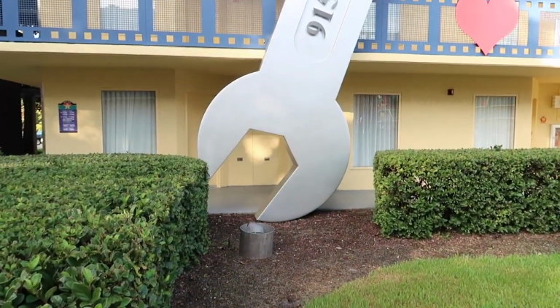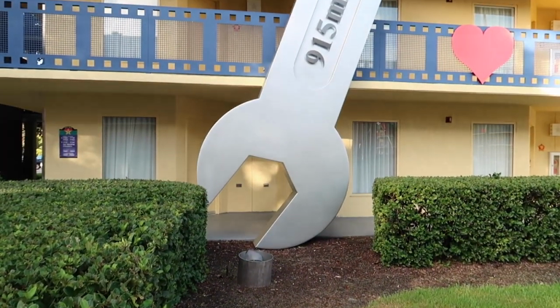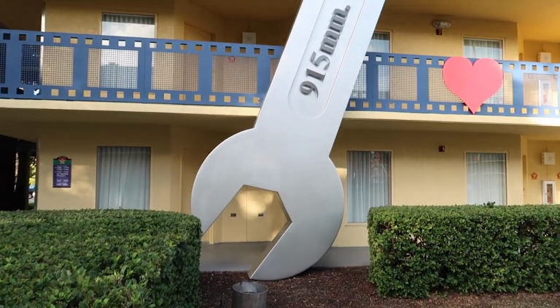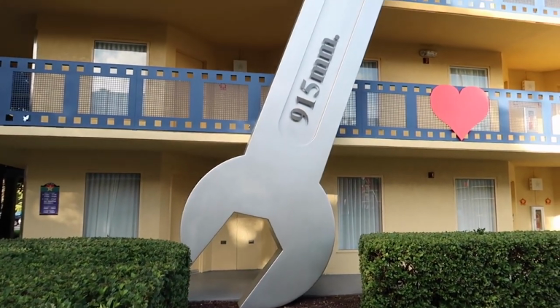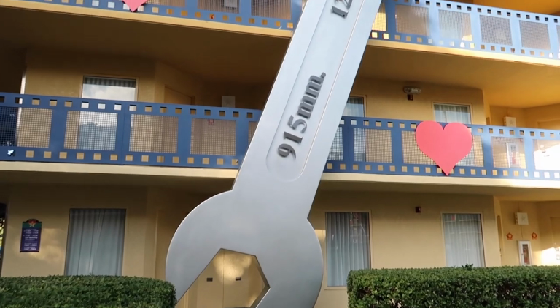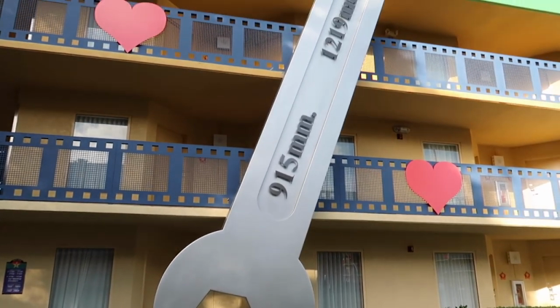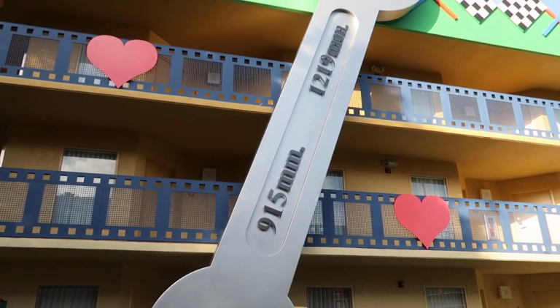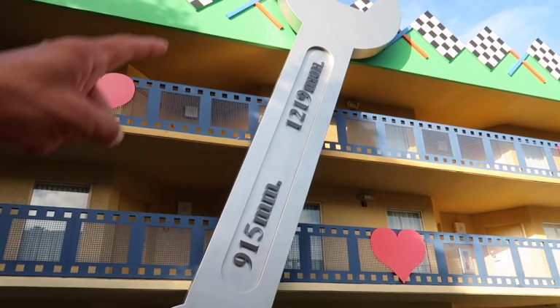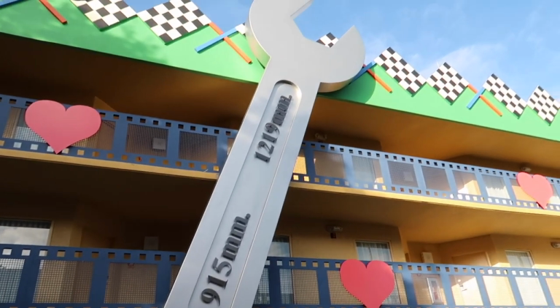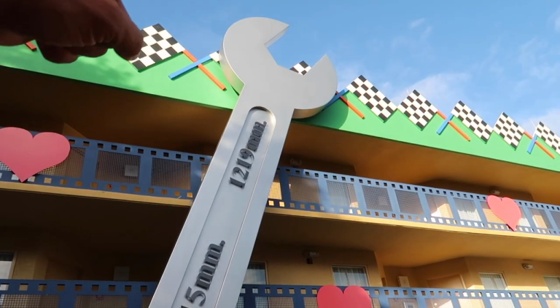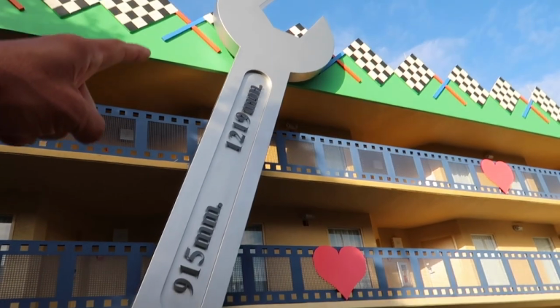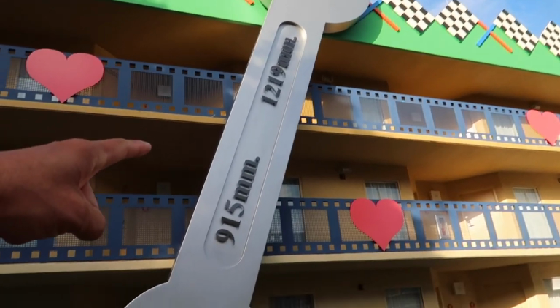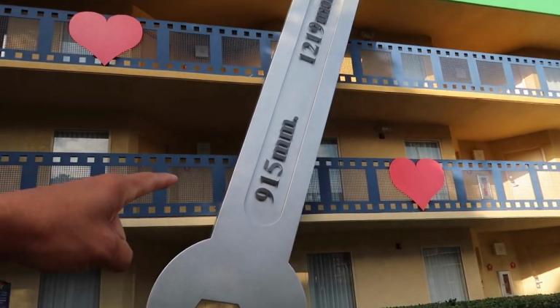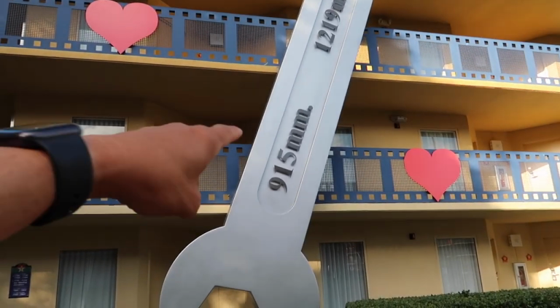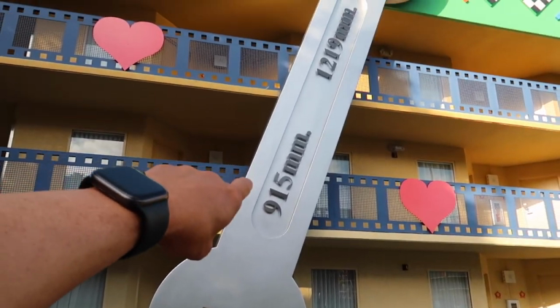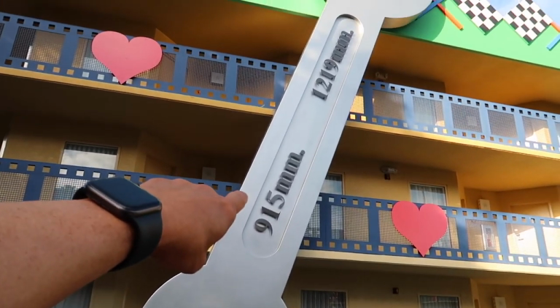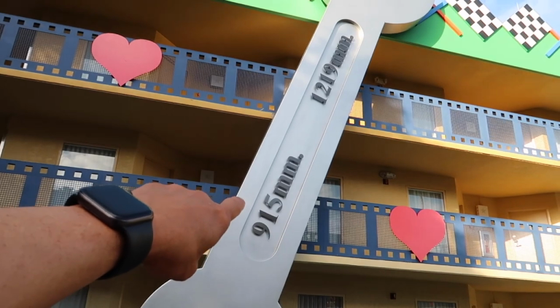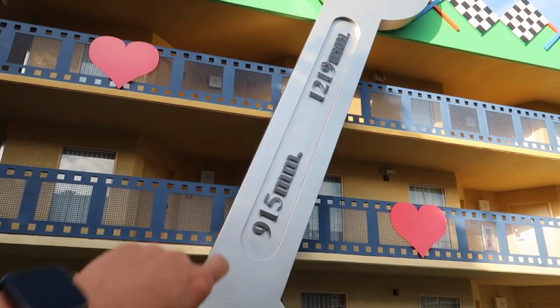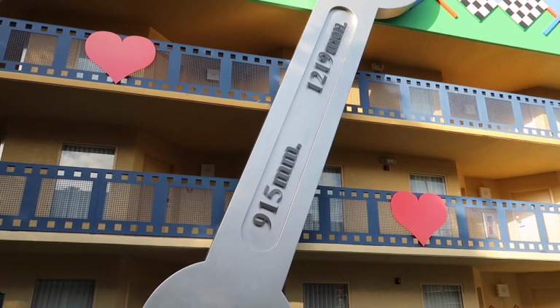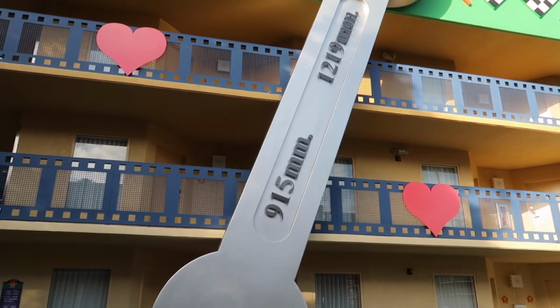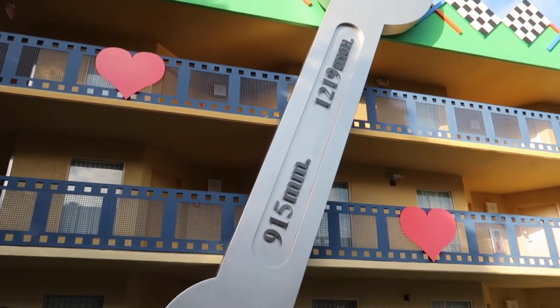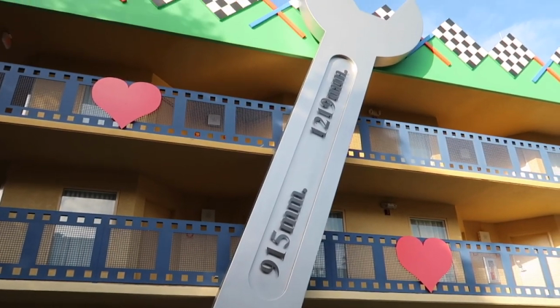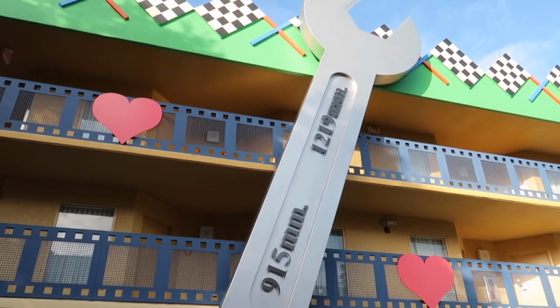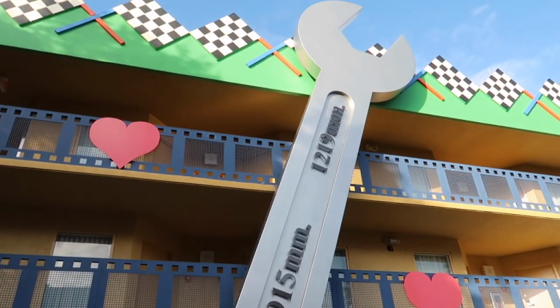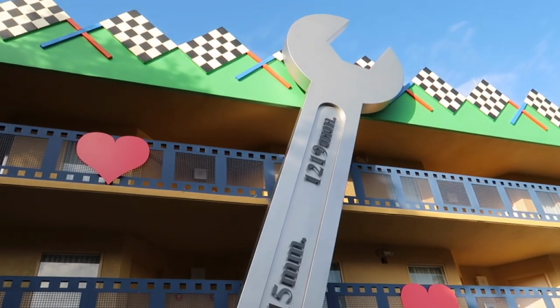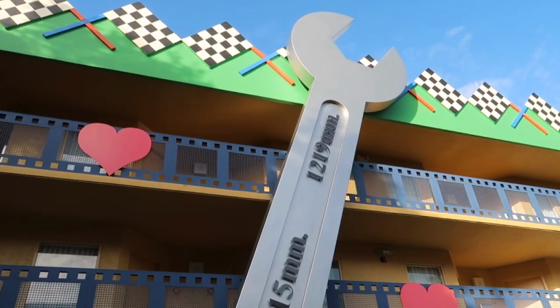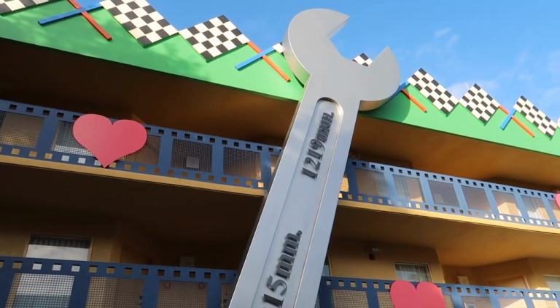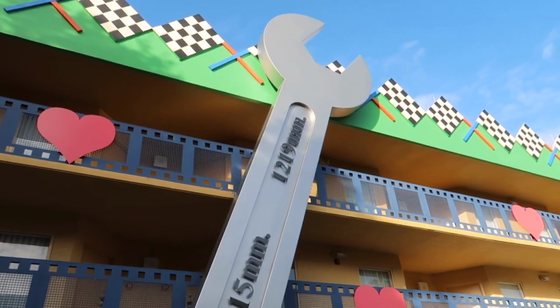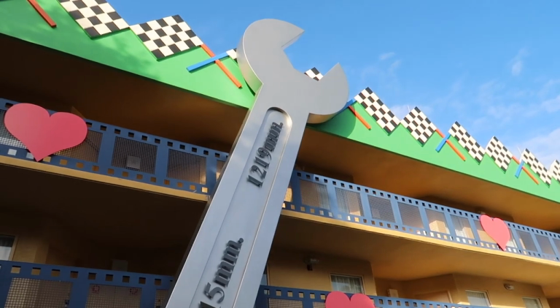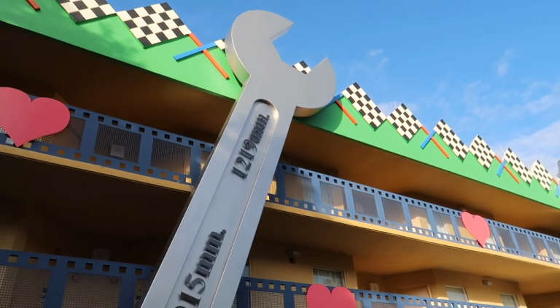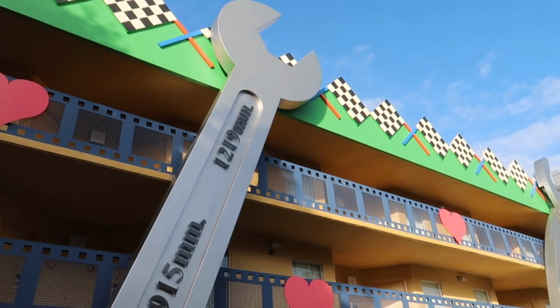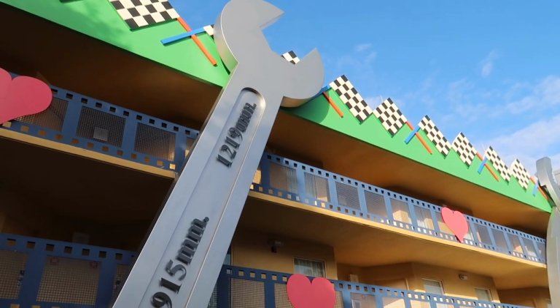As another fun distraction, this big crescent wrench here is double-headed and labeled 915 millimeters. I asked Siri how big that is in feet and it's only three feet, so I don't think that's entirely accurate for the prop.